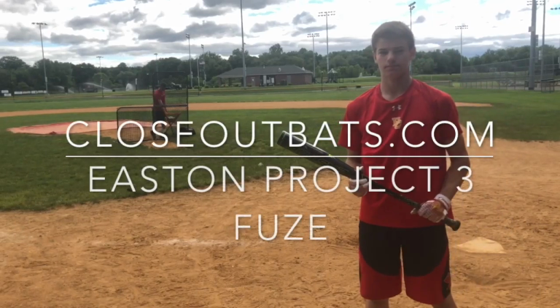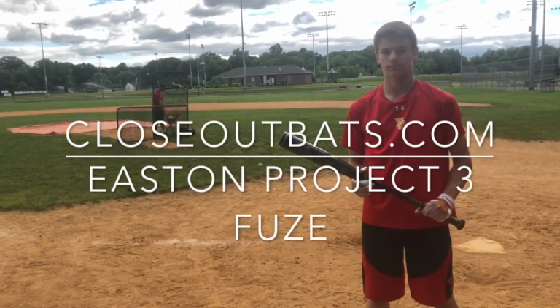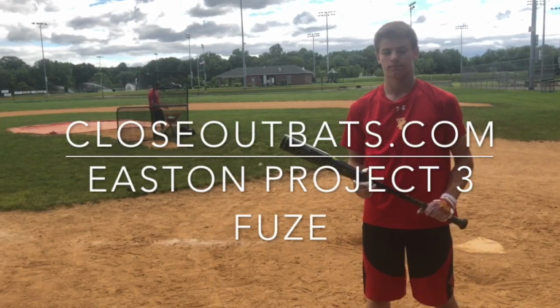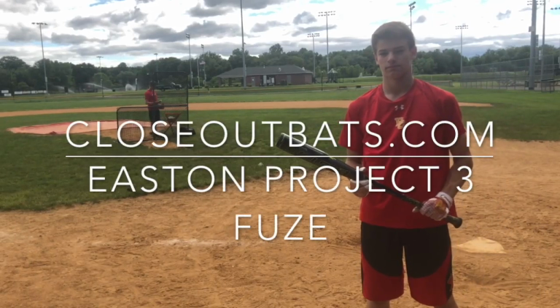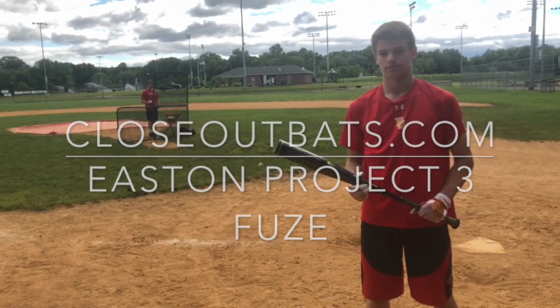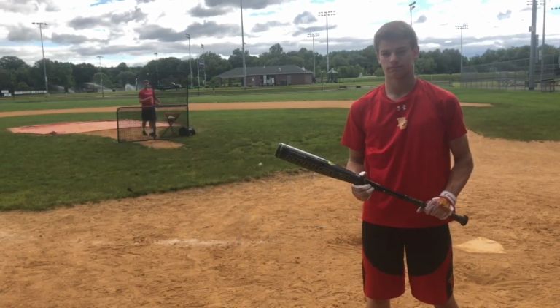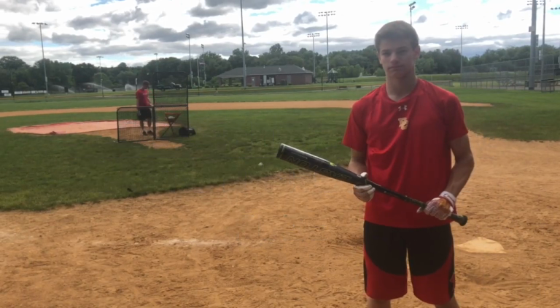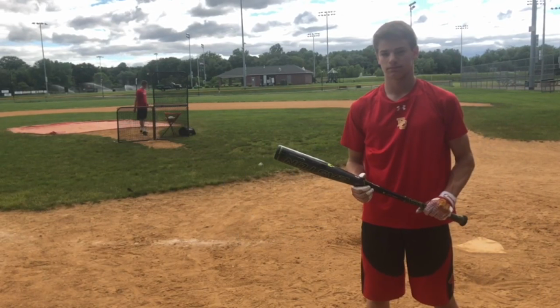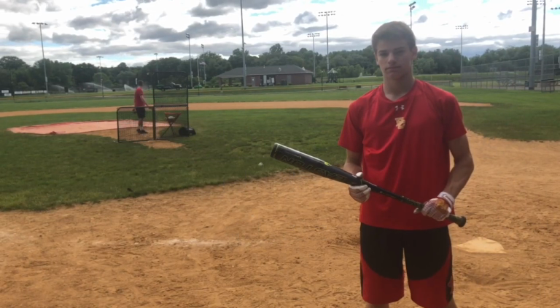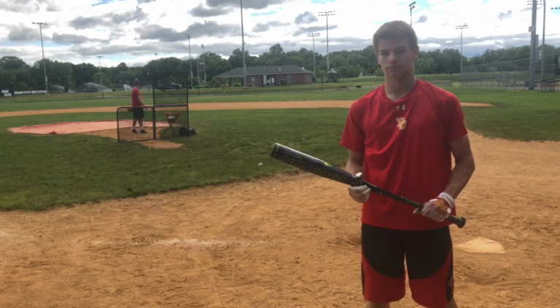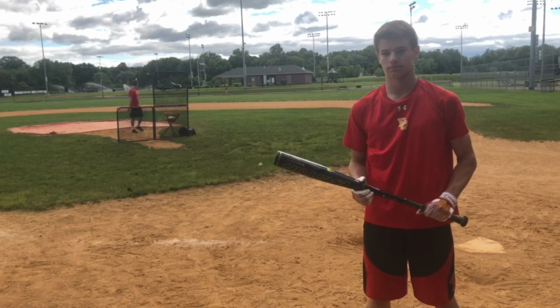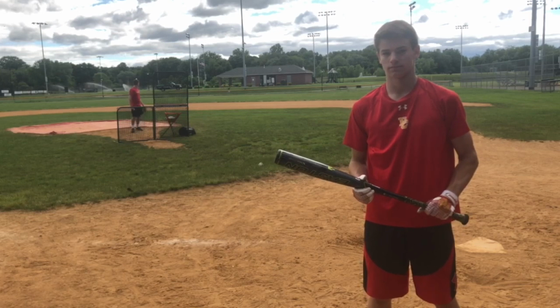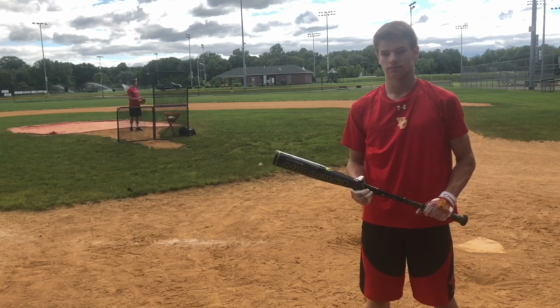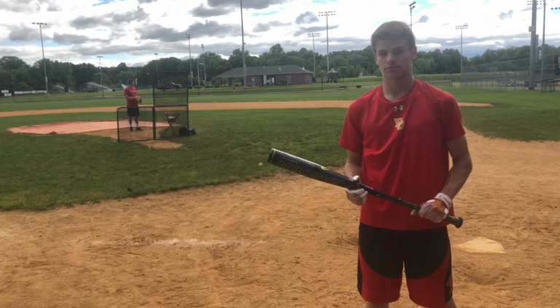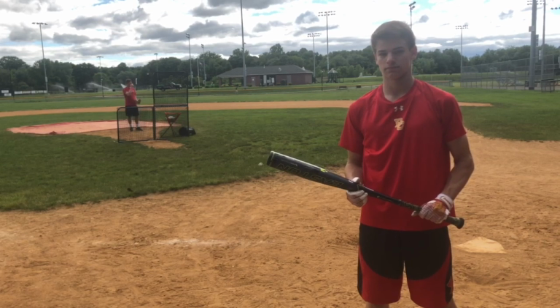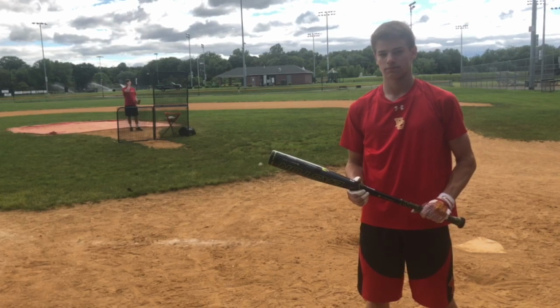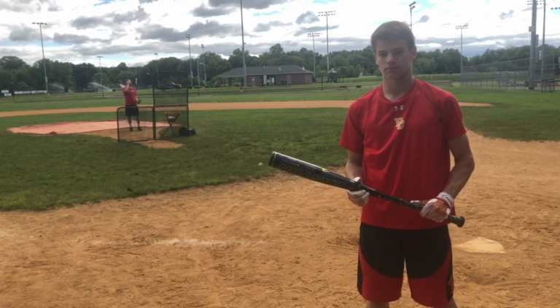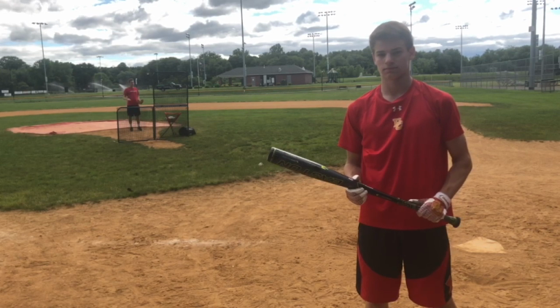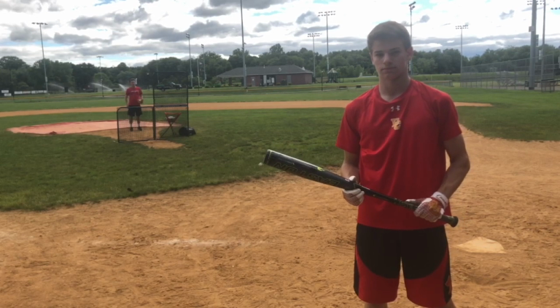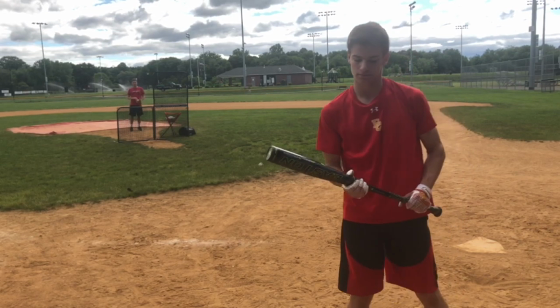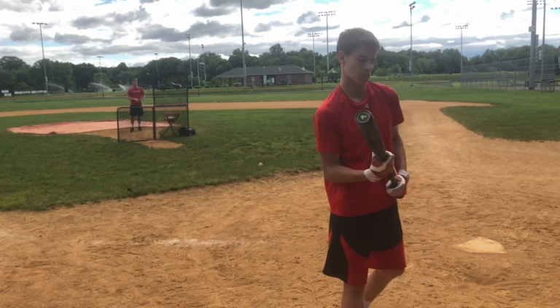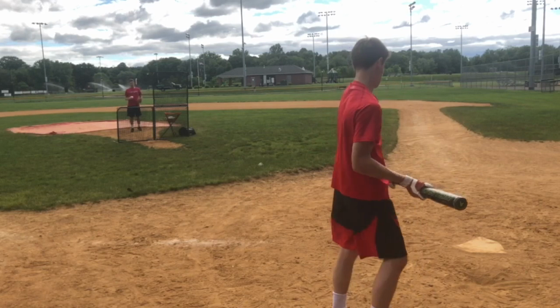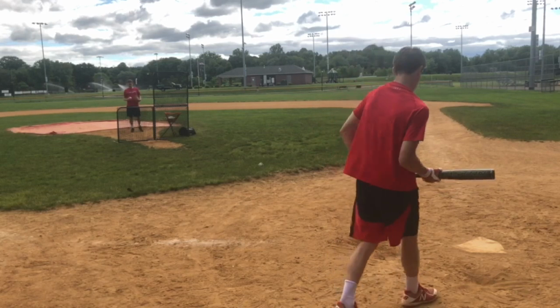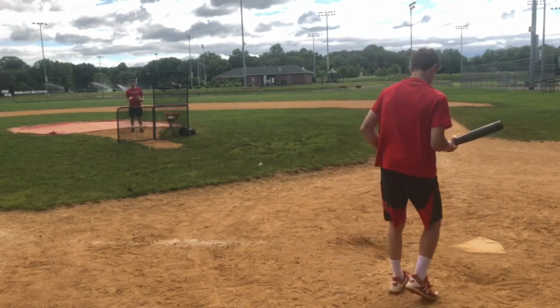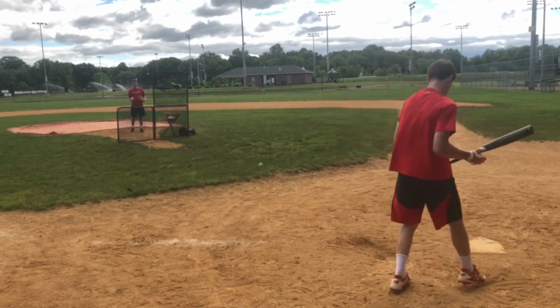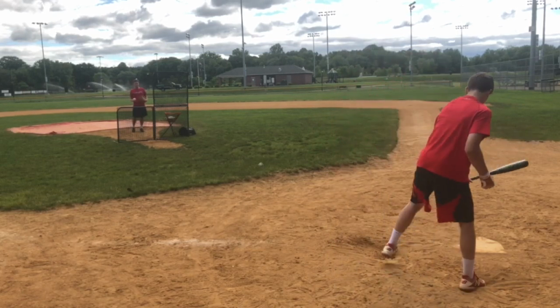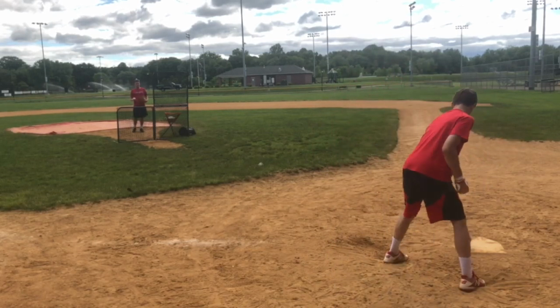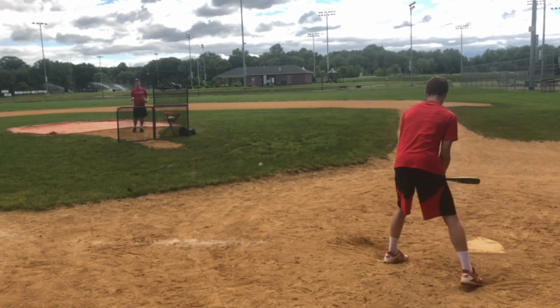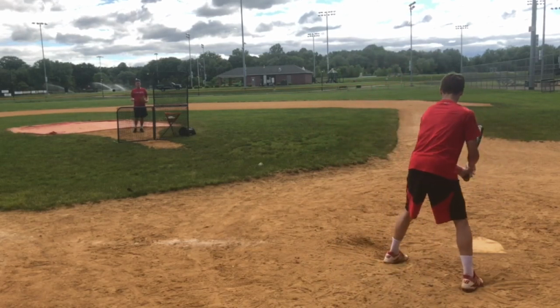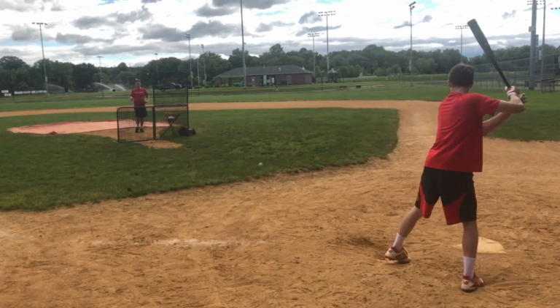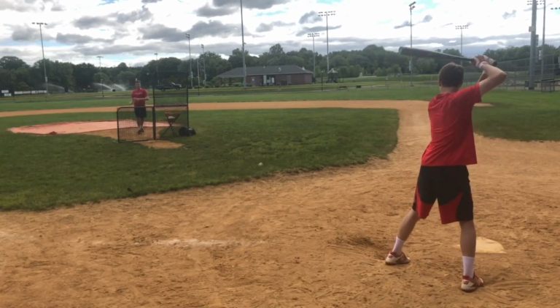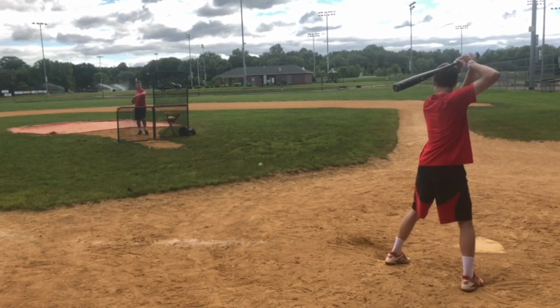Mad Max coming to you live from Closeout Bats. Today we're here with the 2019 Easton BBCOR Baseball Bat, the Project 3 Fuse. Easton has a brand new BBCOR baseball bat for 2019 called the Project 3 Fuse.